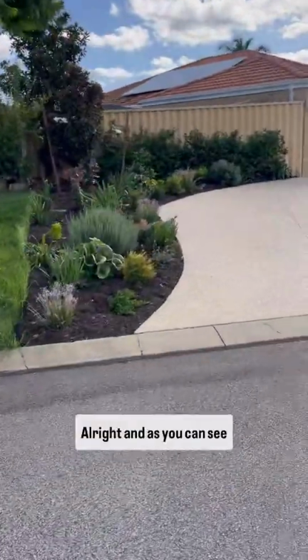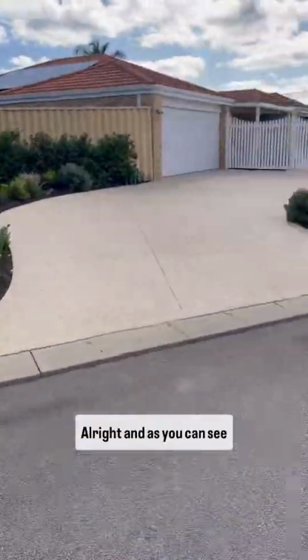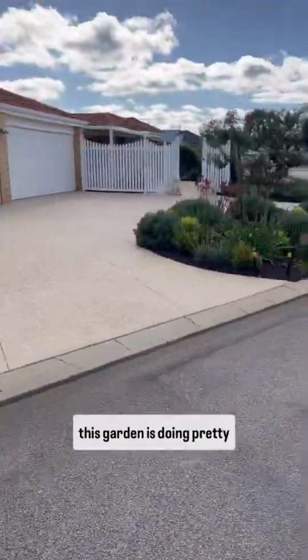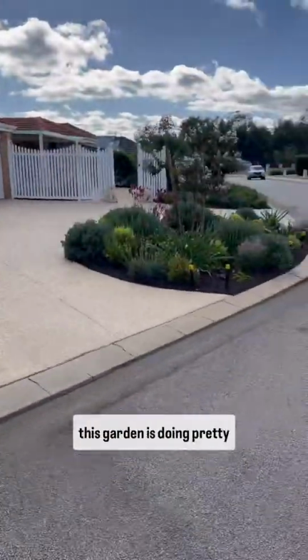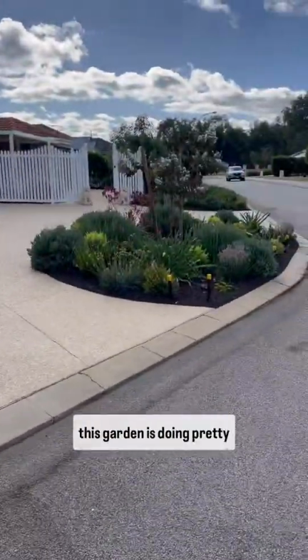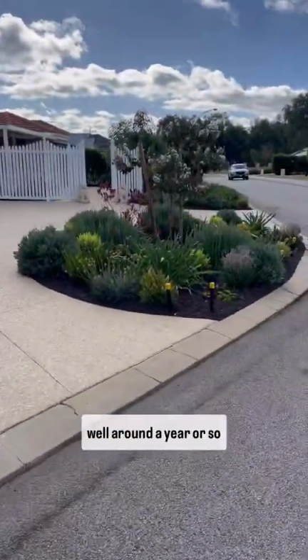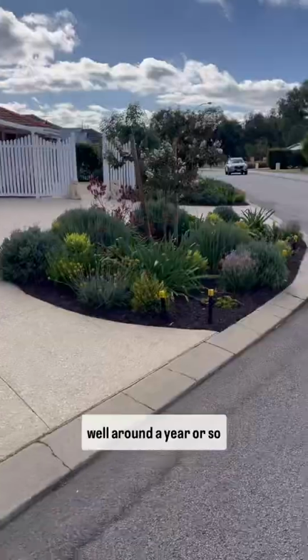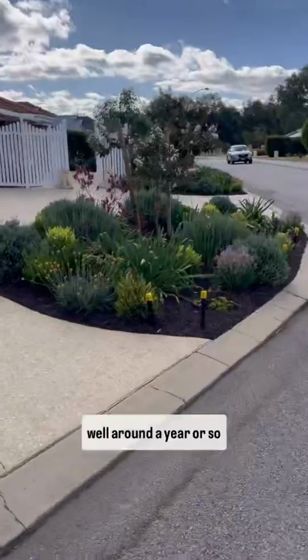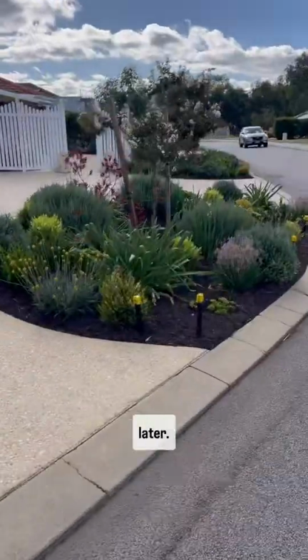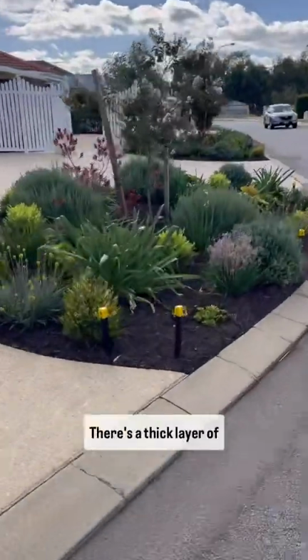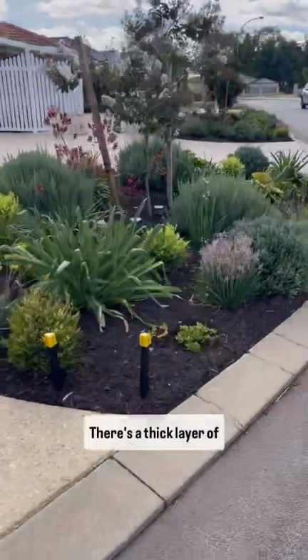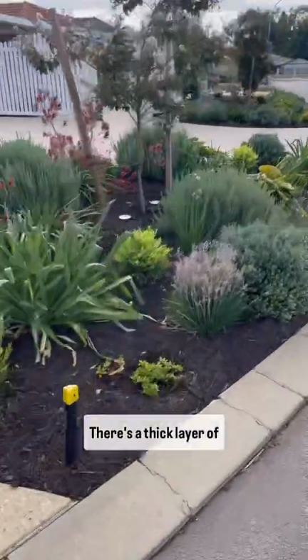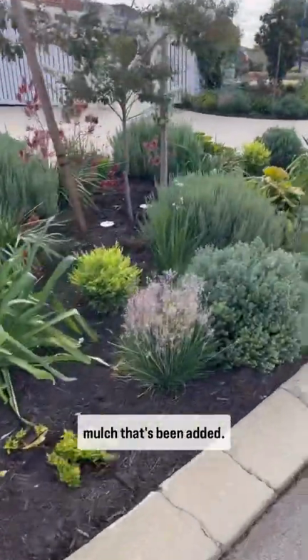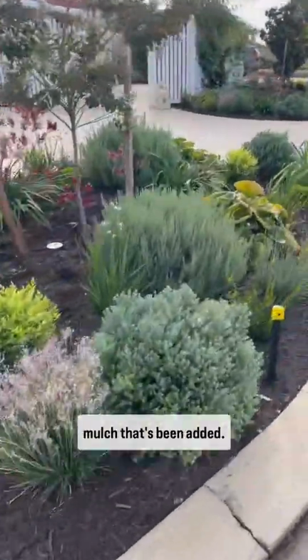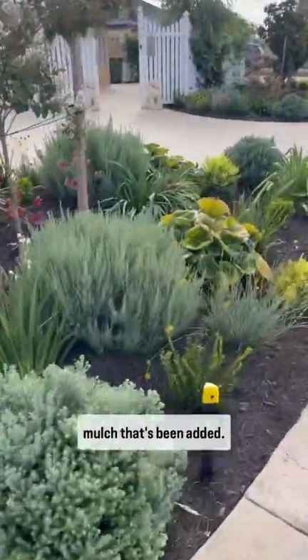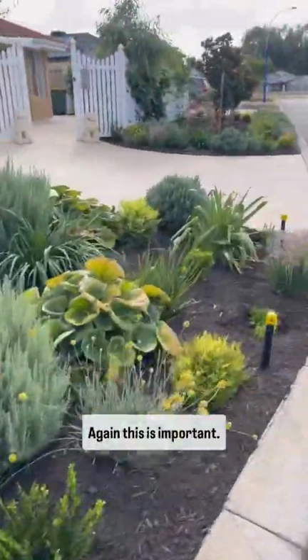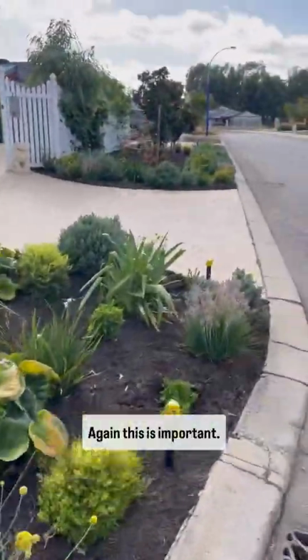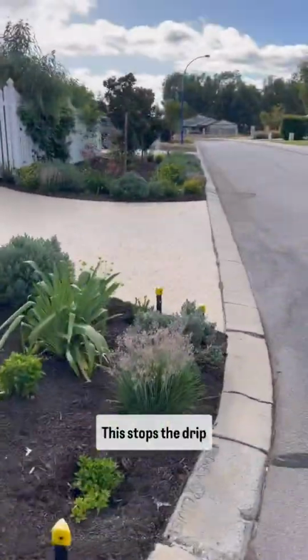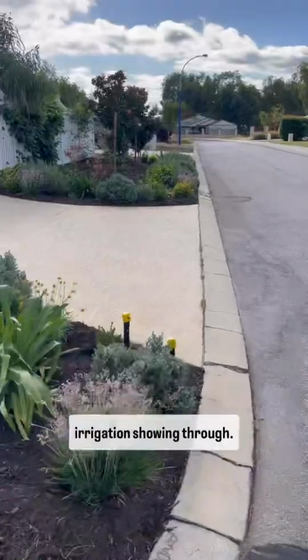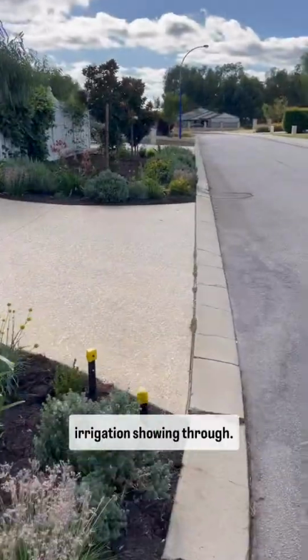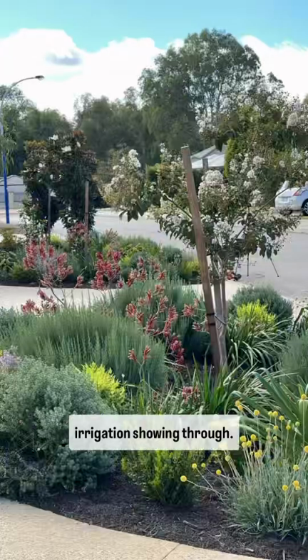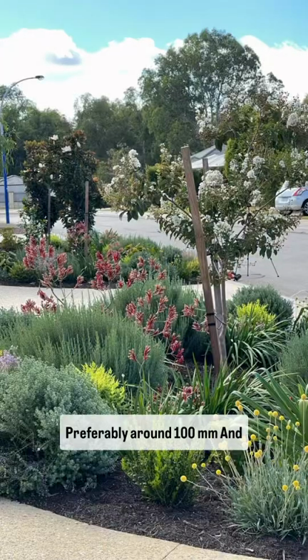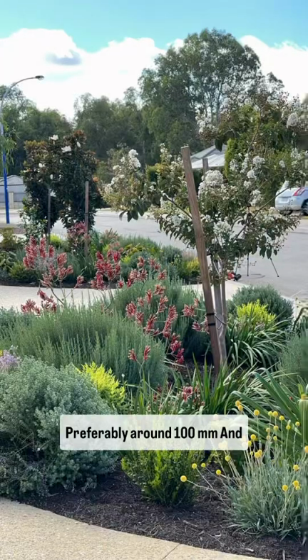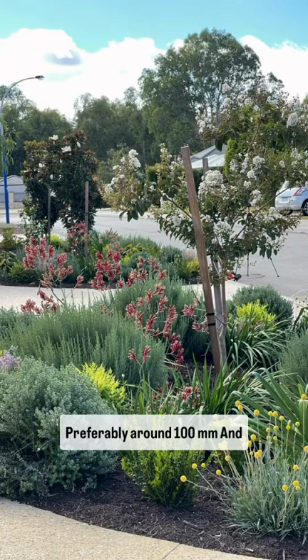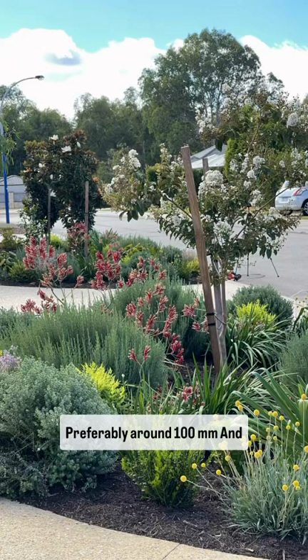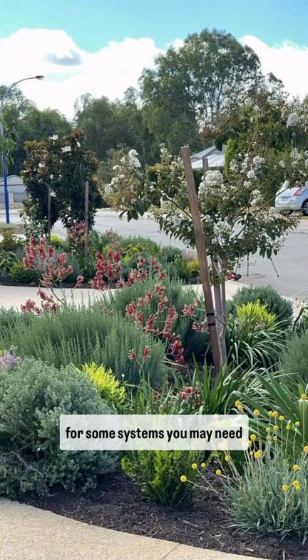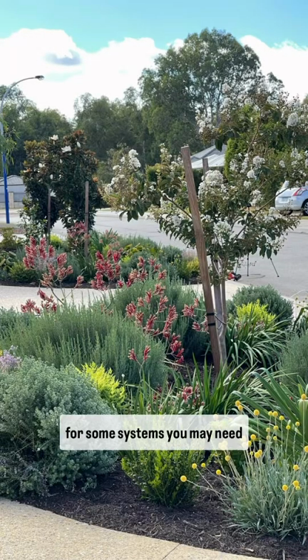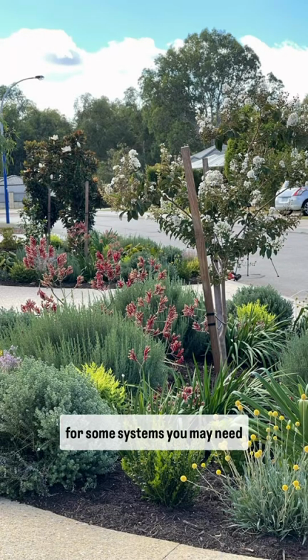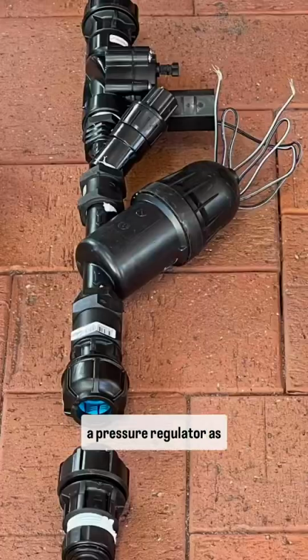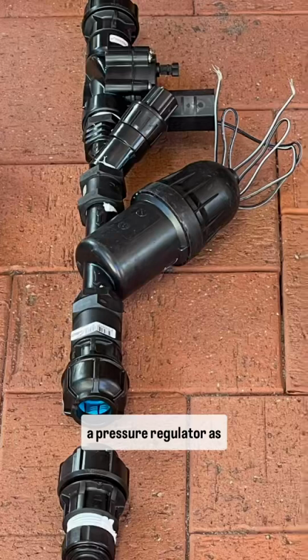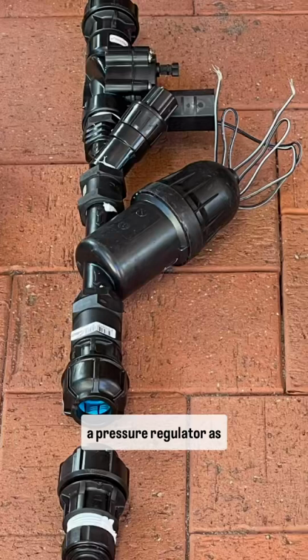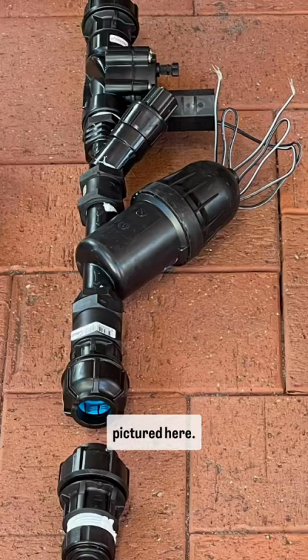As you can see, this garden is doing pretty well around a year or so later. There's a thick layer of mulch that's been added — this is important, as it stops the drip irrigation showing through. Aim for preferably around 100mm. And for some systems, you may need a pressure regulator, as pictured here.